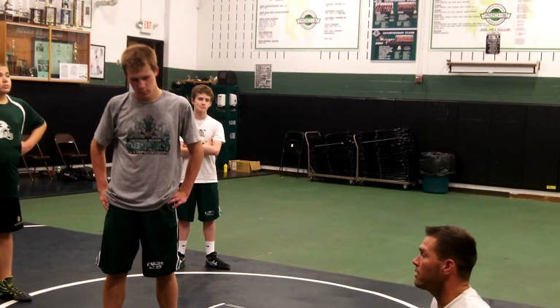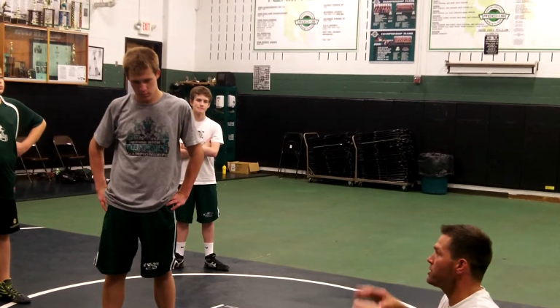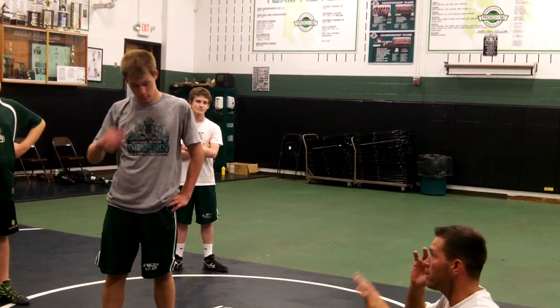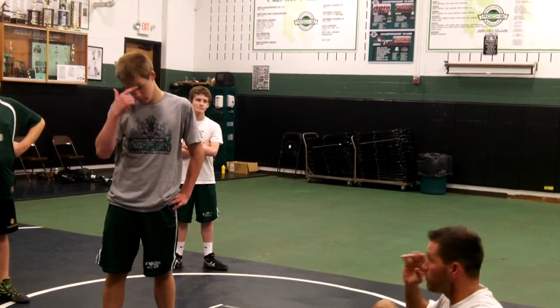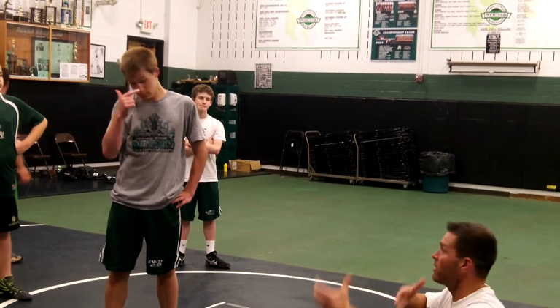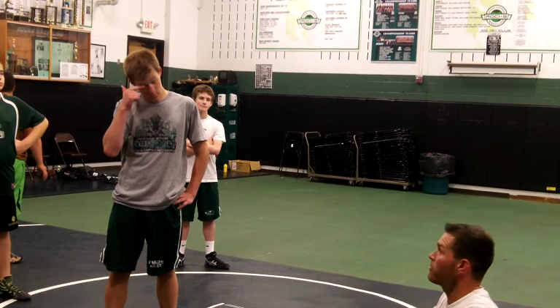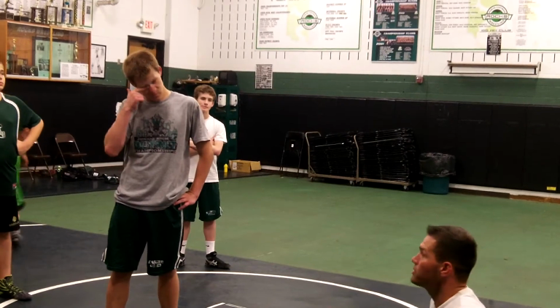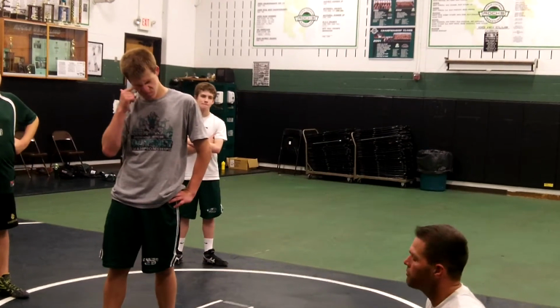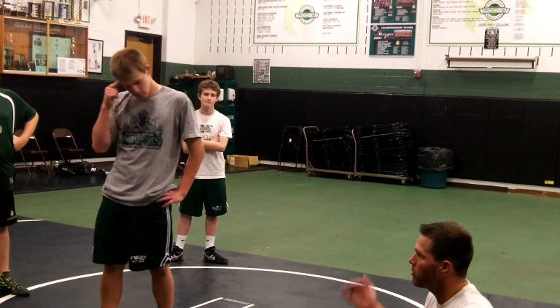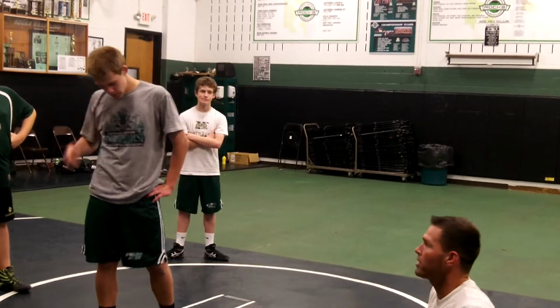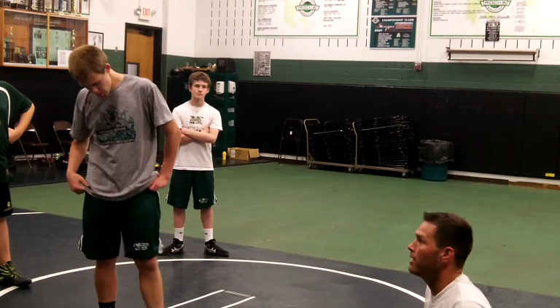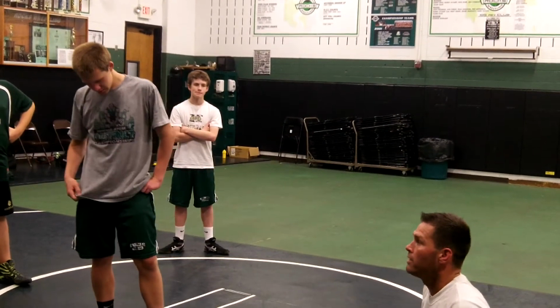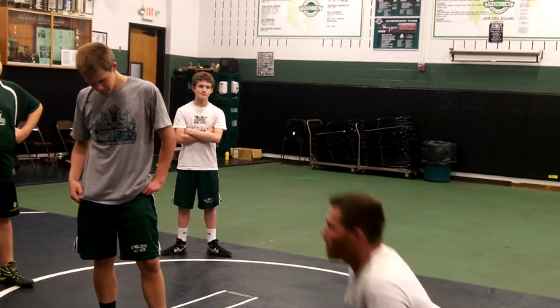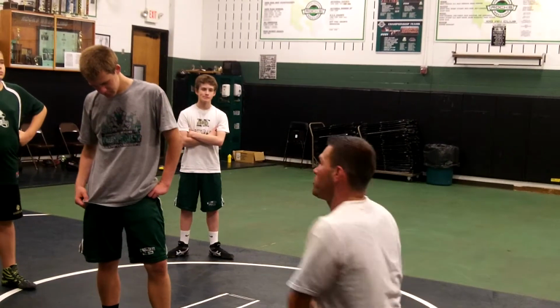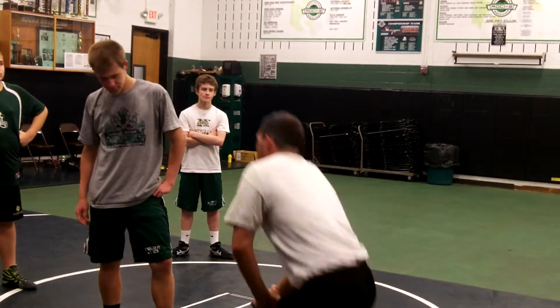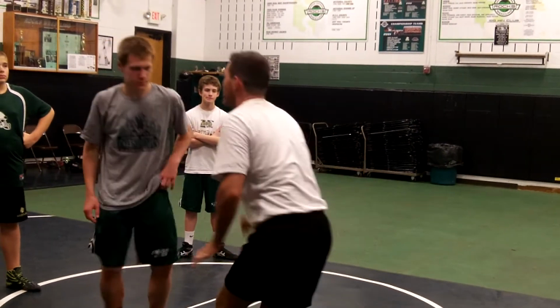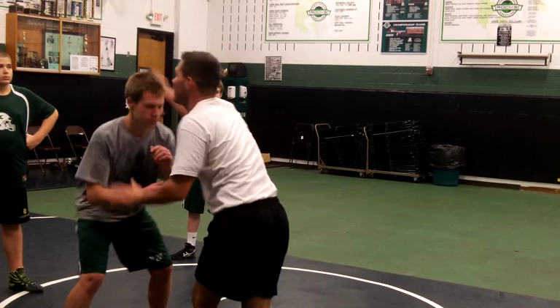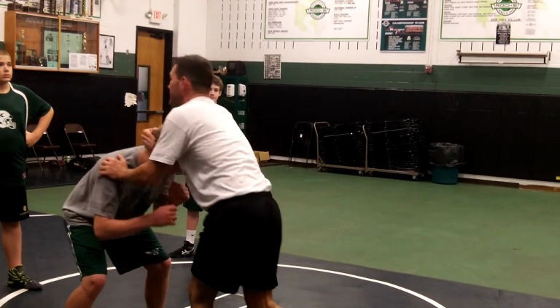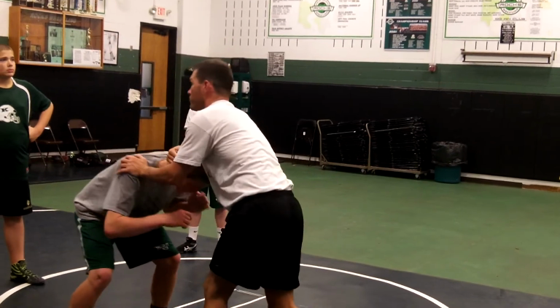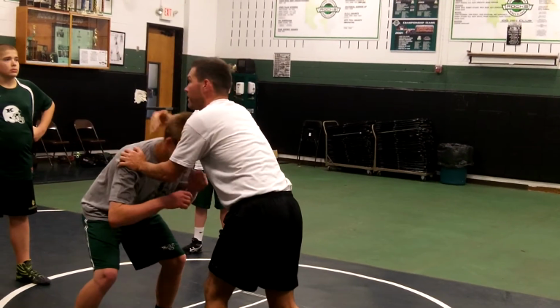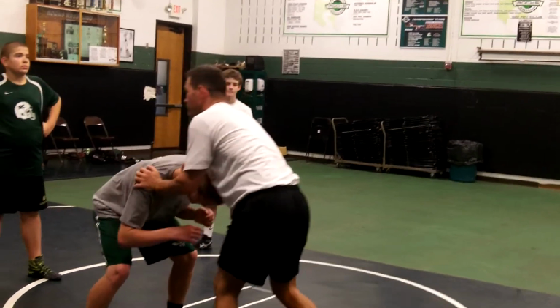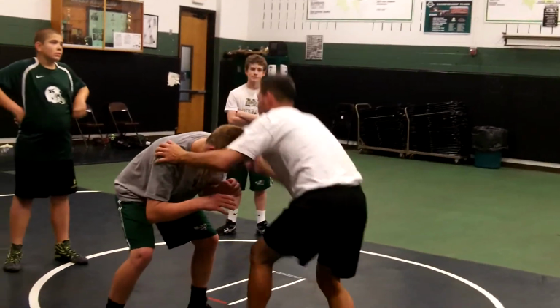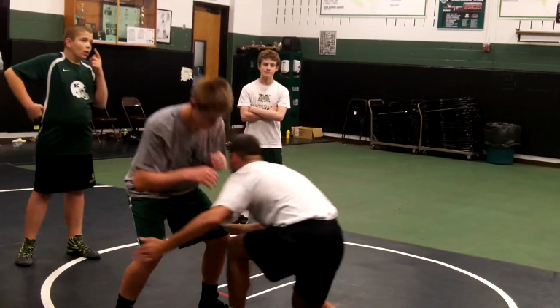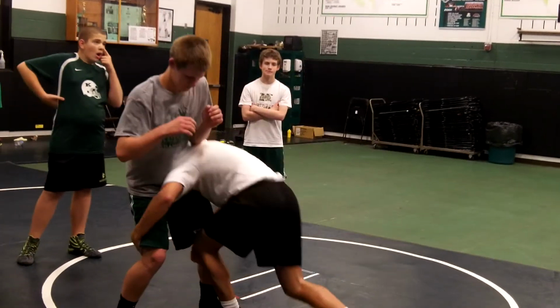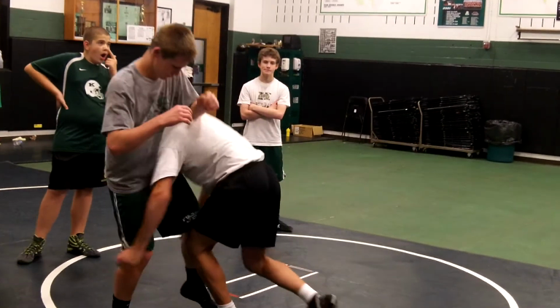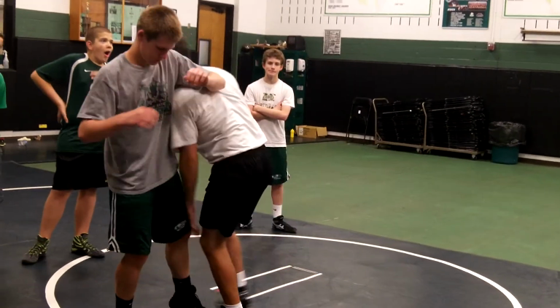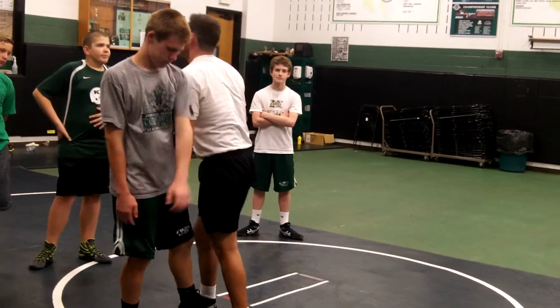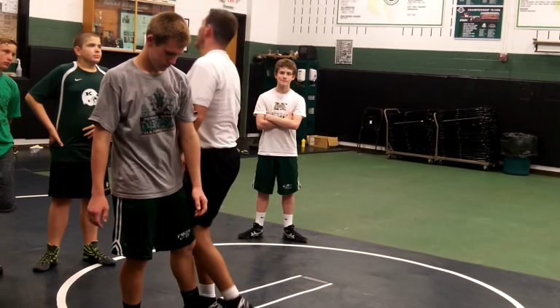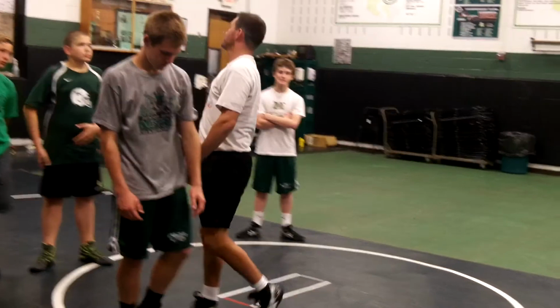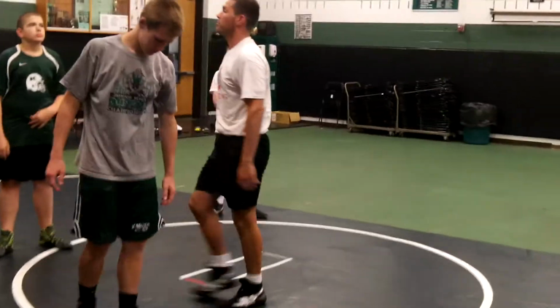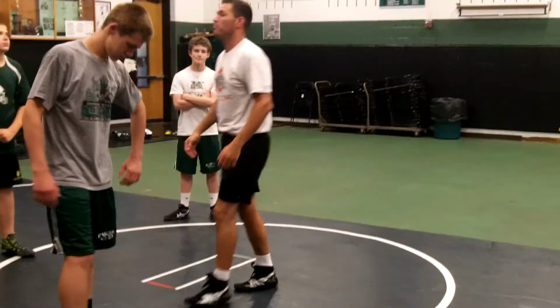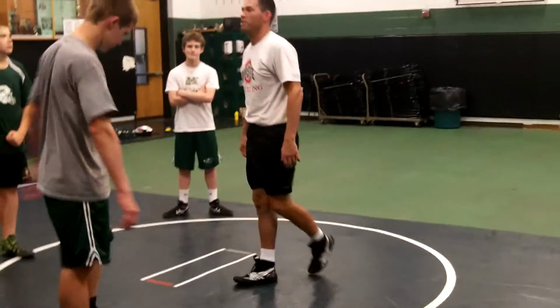I know we probably haven't delved into this too much, but it's very, very important to be on that head. Because the more I'm on that head, he starts respecting that snap down. And if he's going to pop up, there's my shot. He's going to pop up — there's my shot.